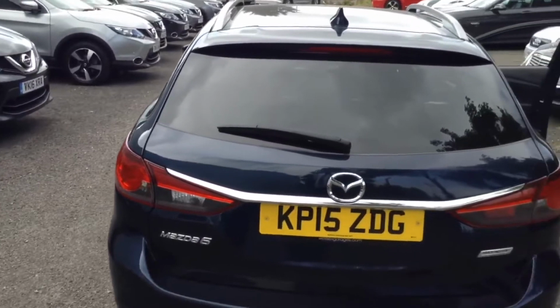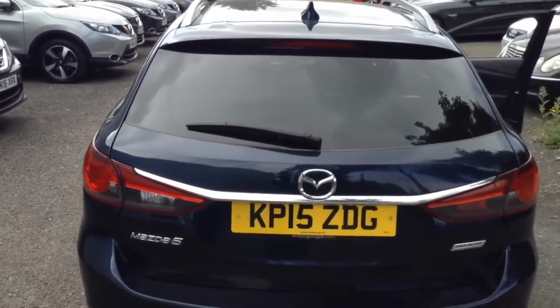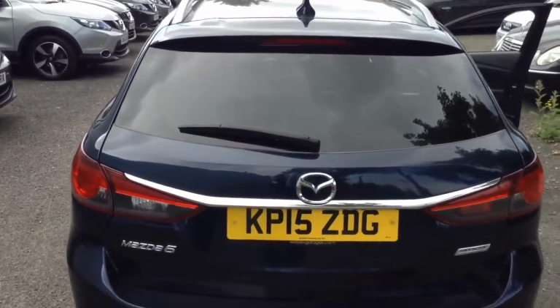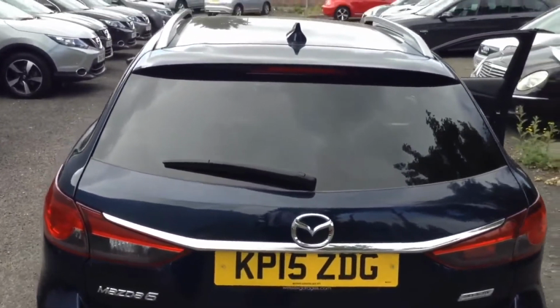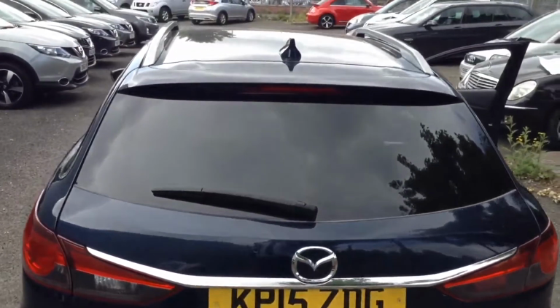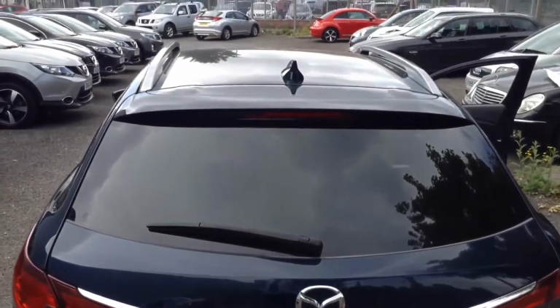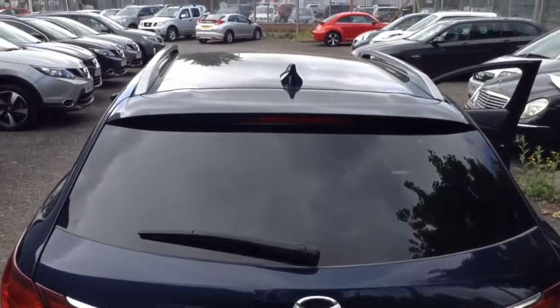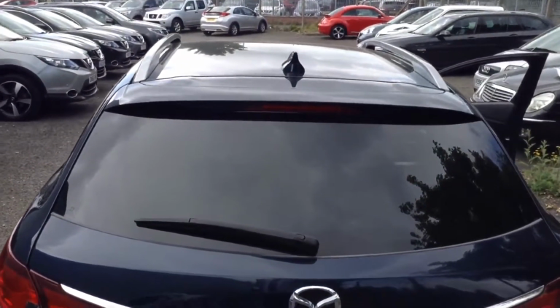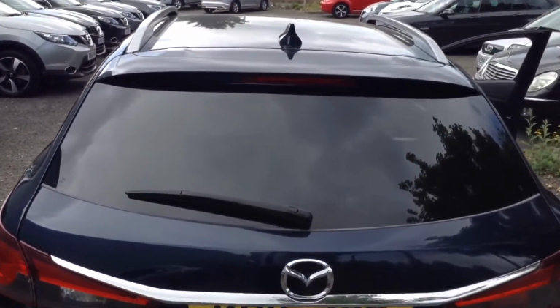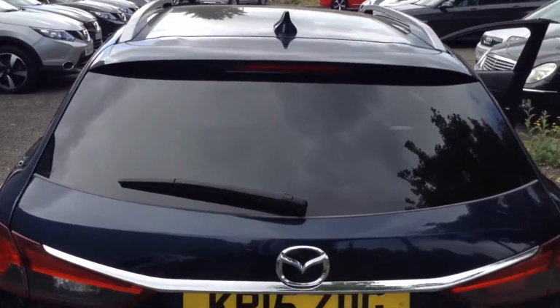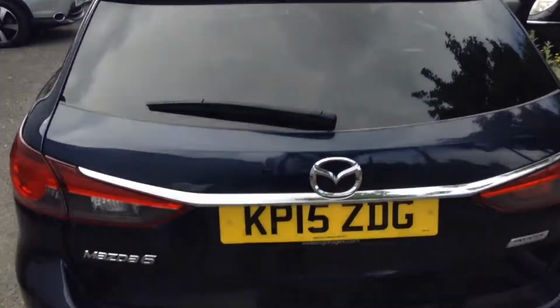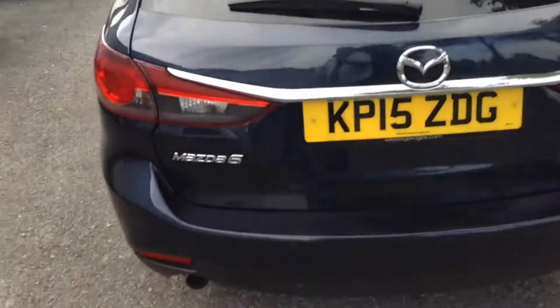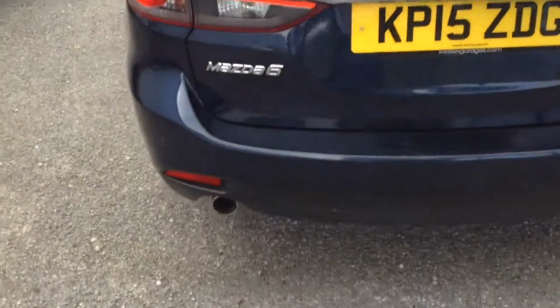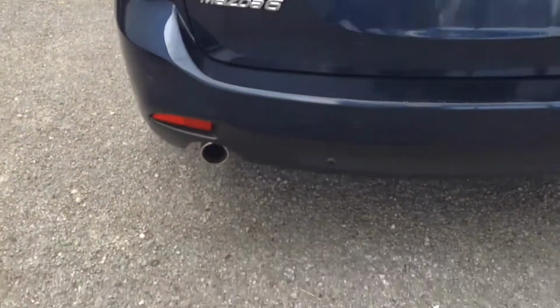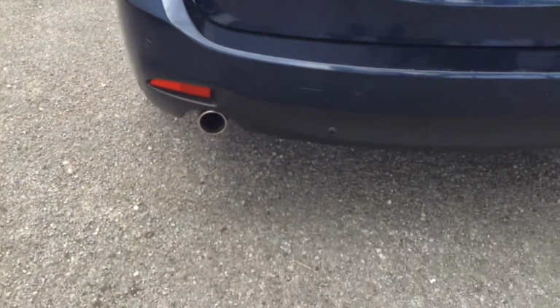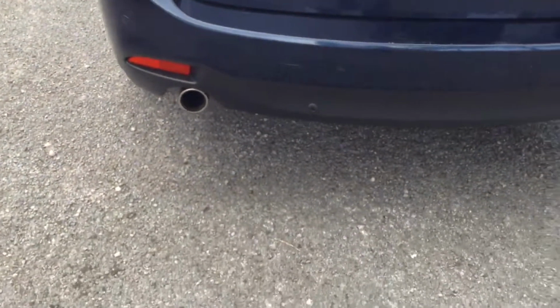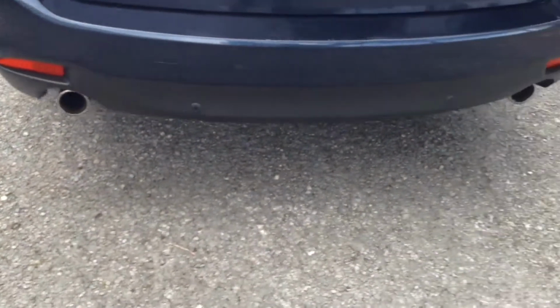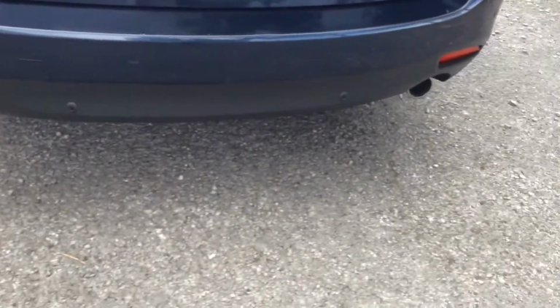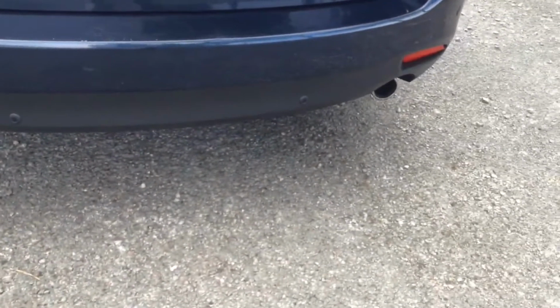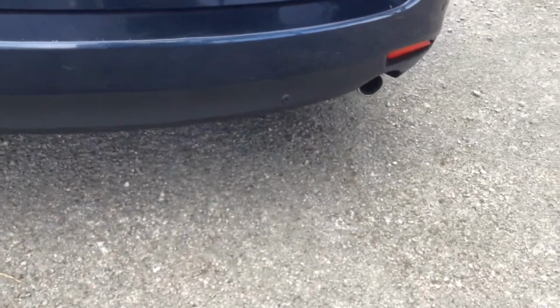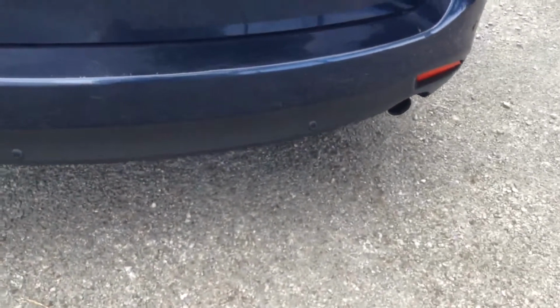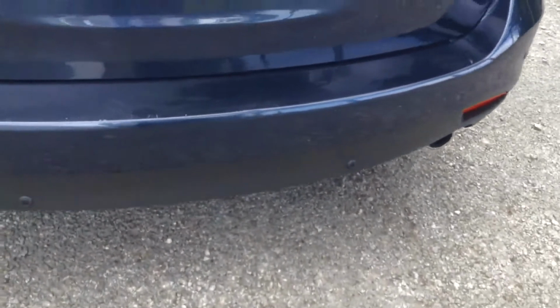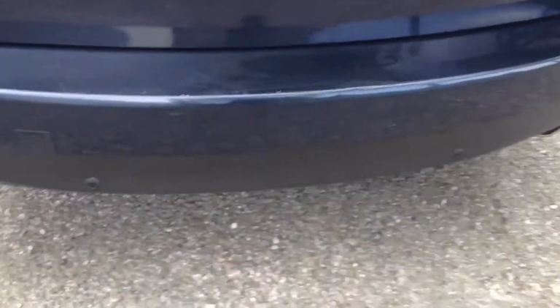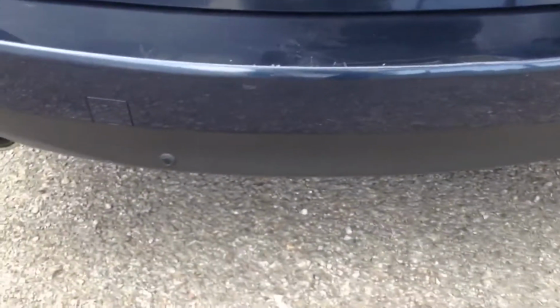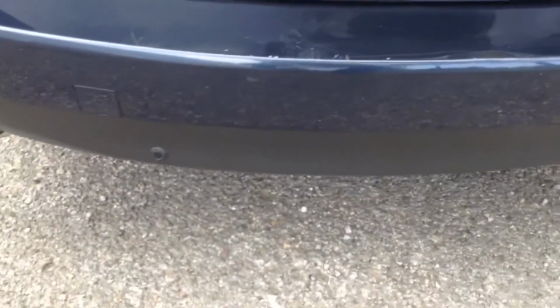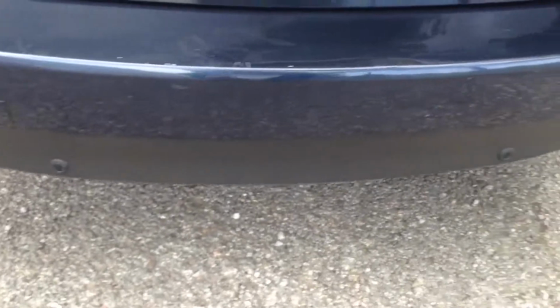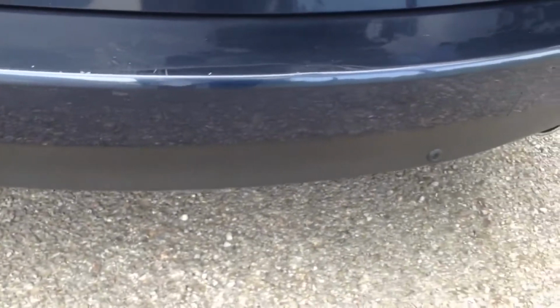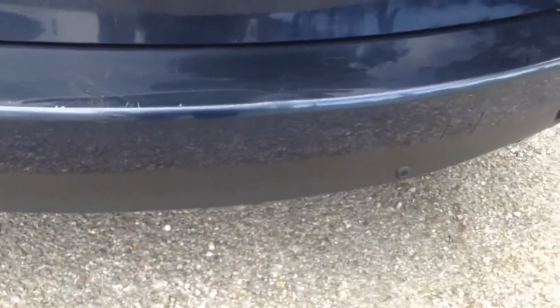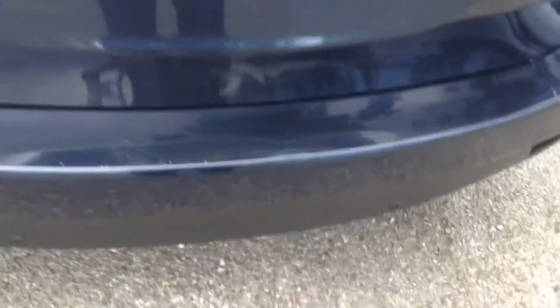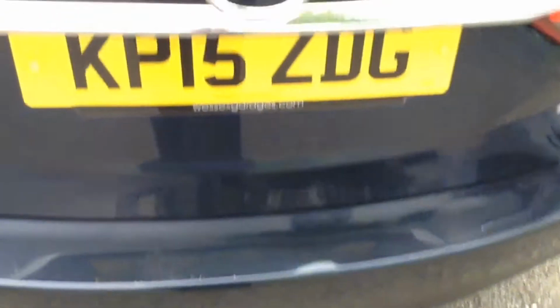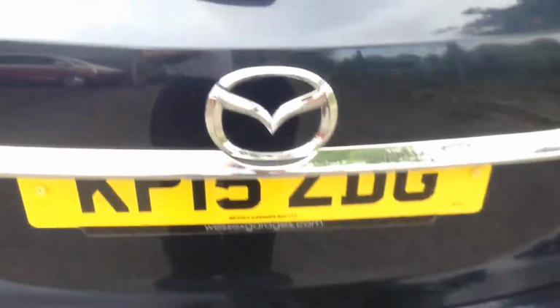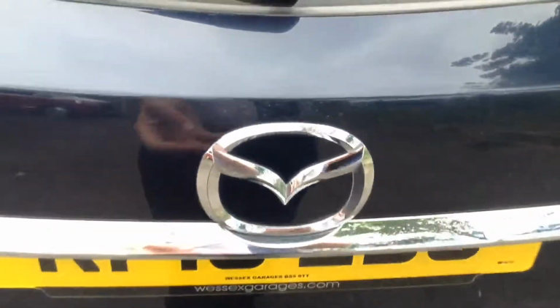As we reach the tailgate, you can see on top we have roof rails and a shark fin antenna. There's a high-level third brake light, twin chrome exhausts, and rear parking sensors fitted to the rear bumper.